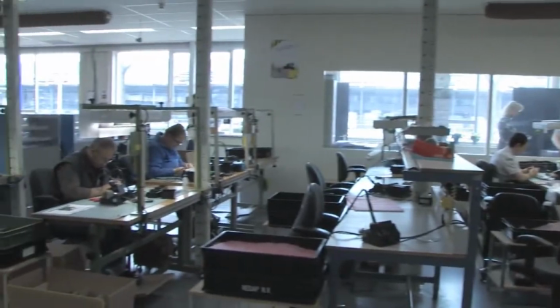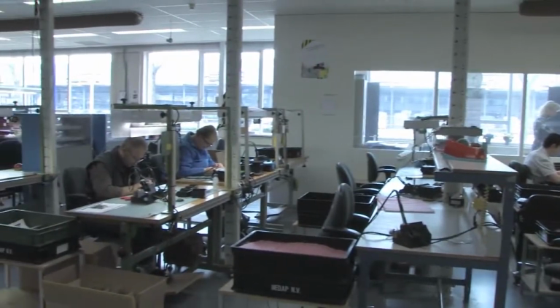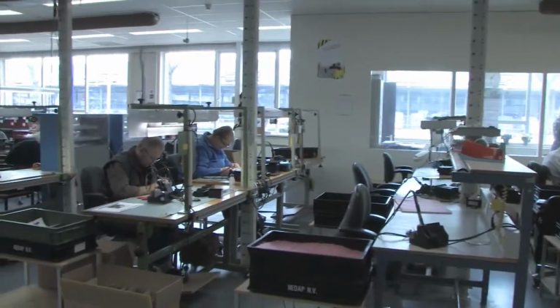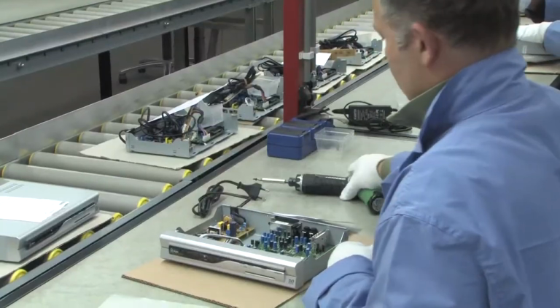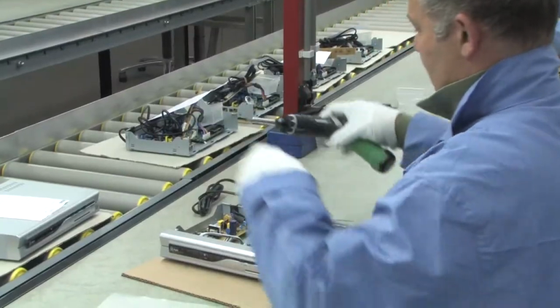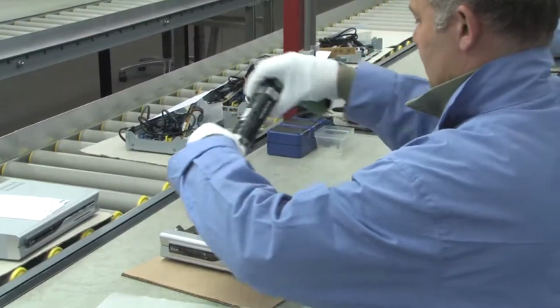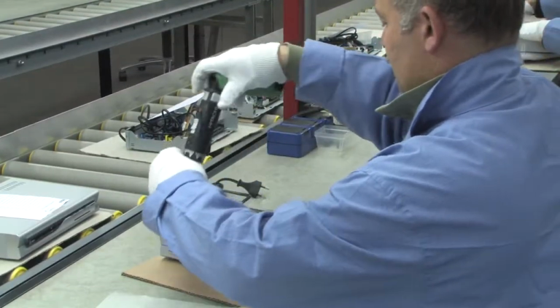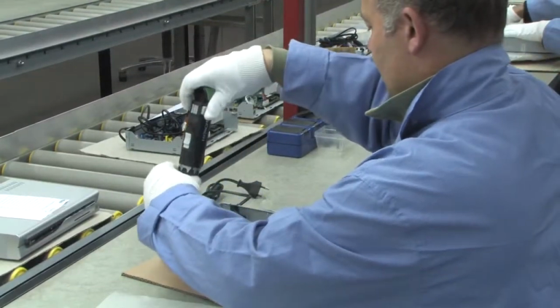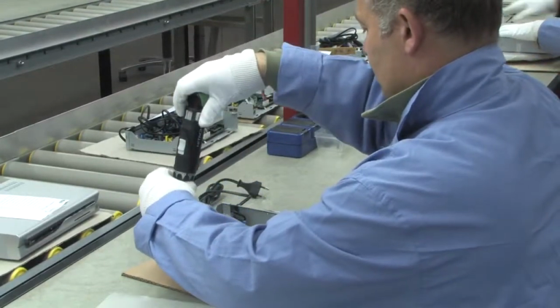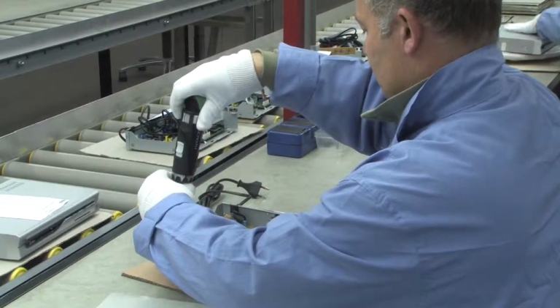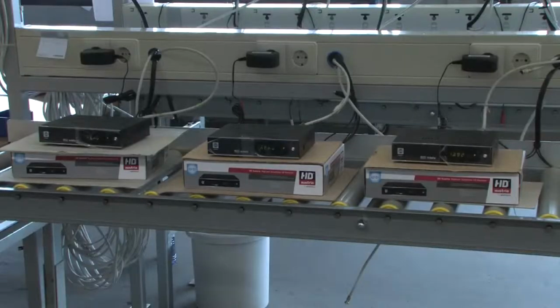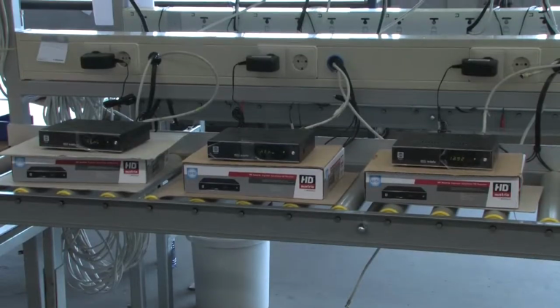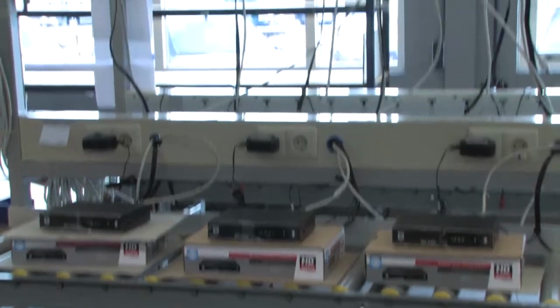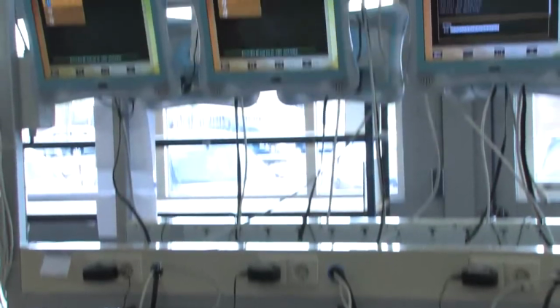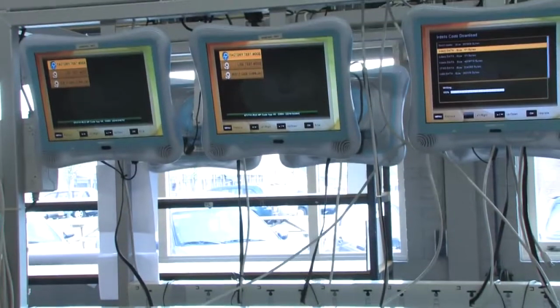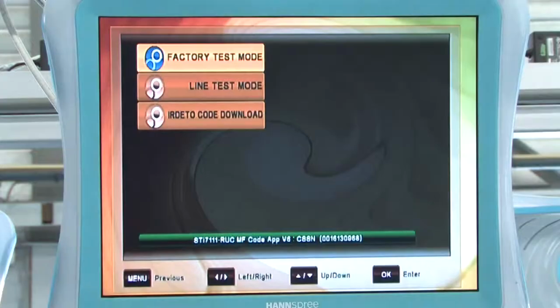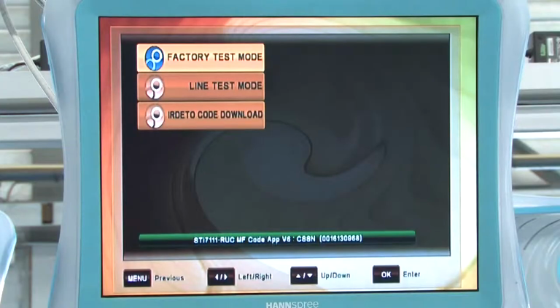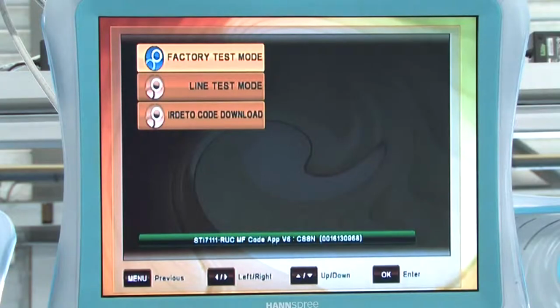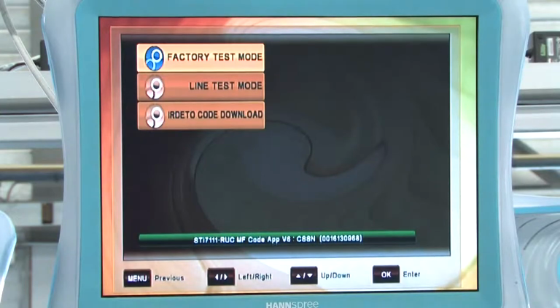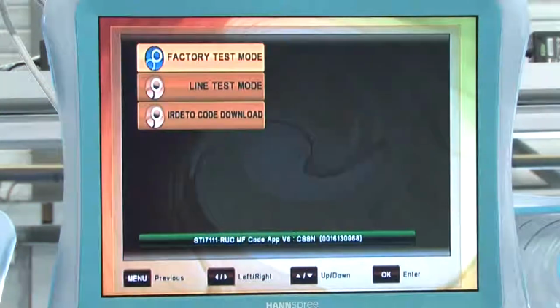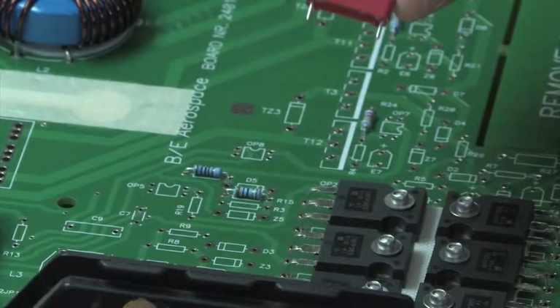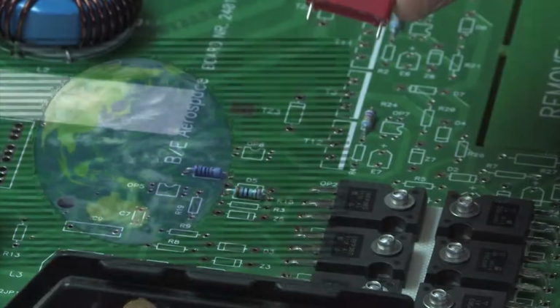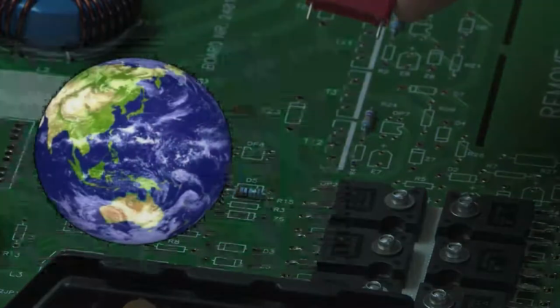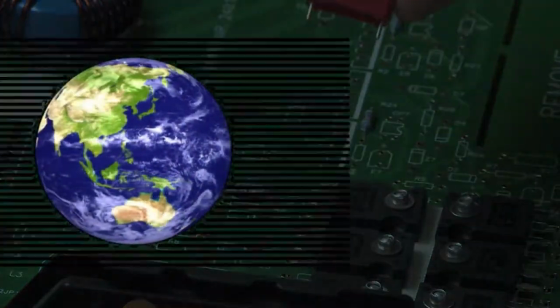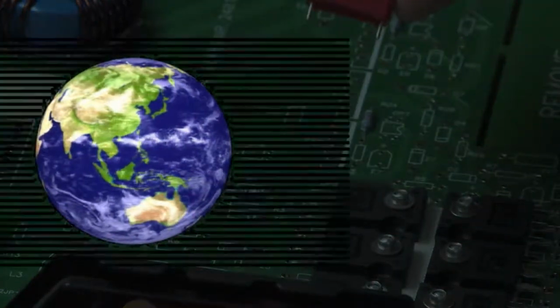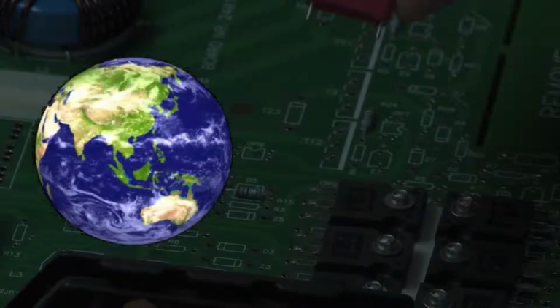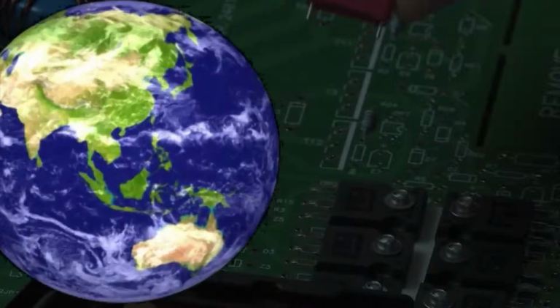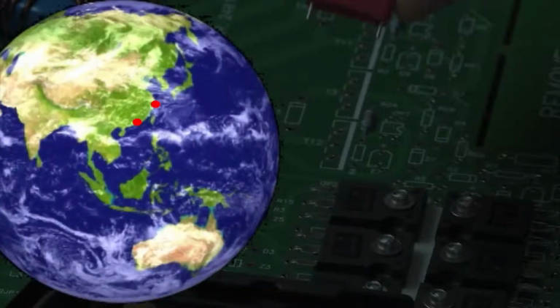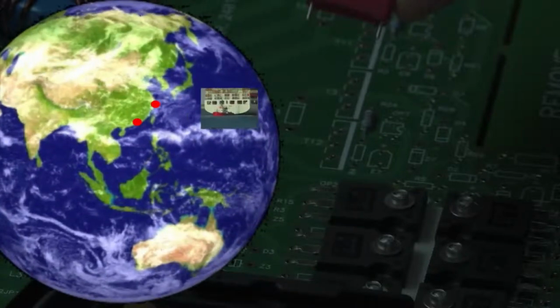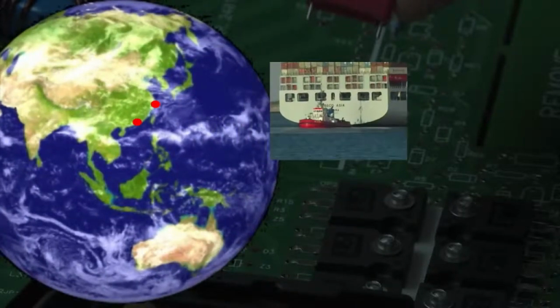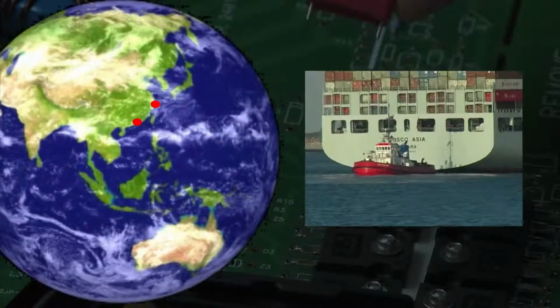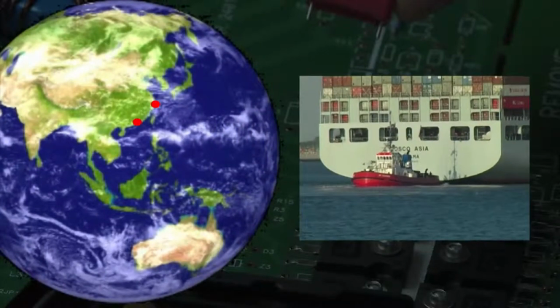All products will be assembled and tested to conform to your own standards. Through our branch office in China, we supply quality assurance before shipping.